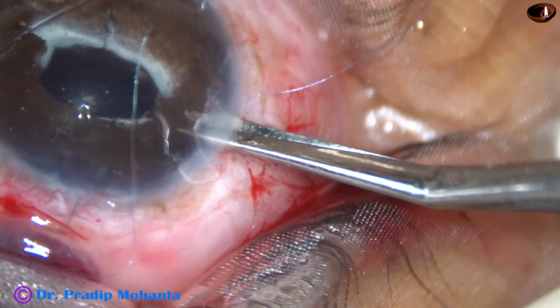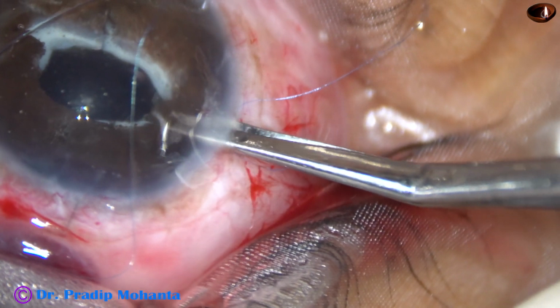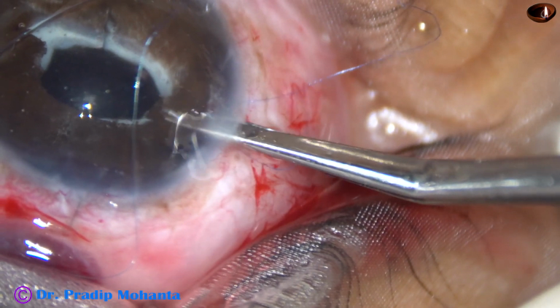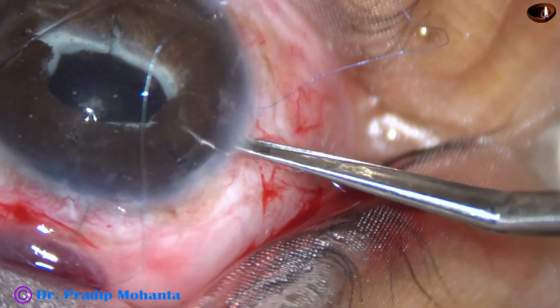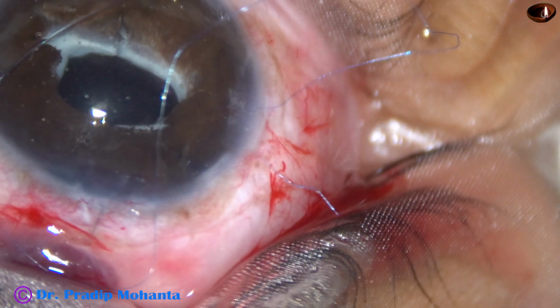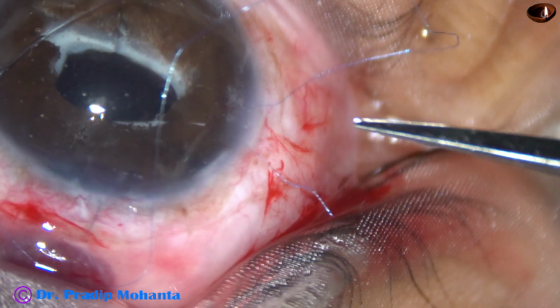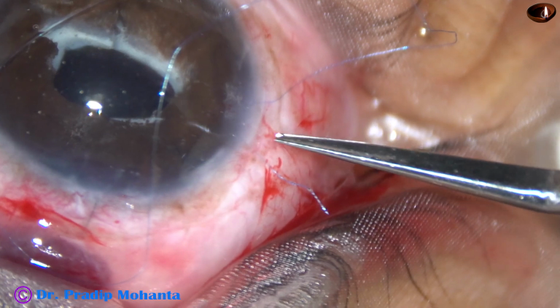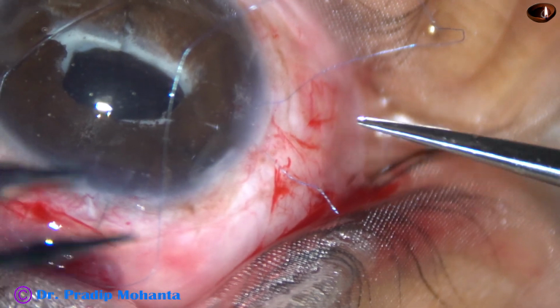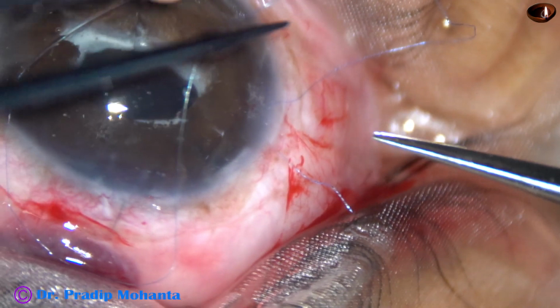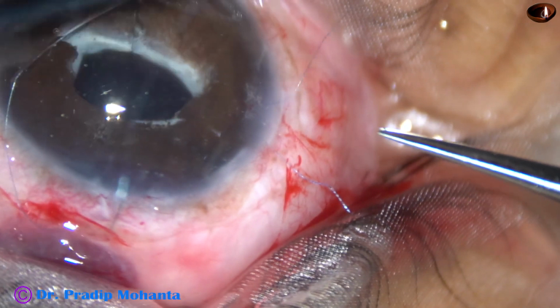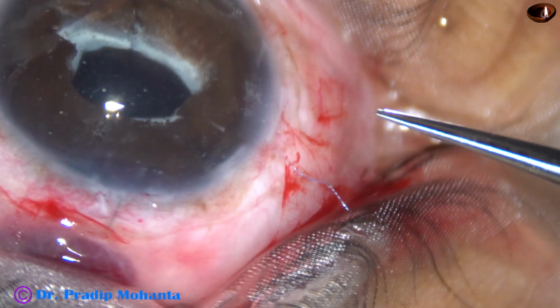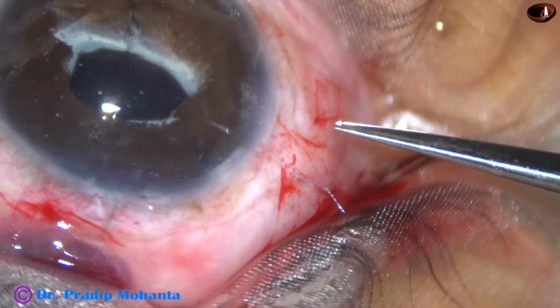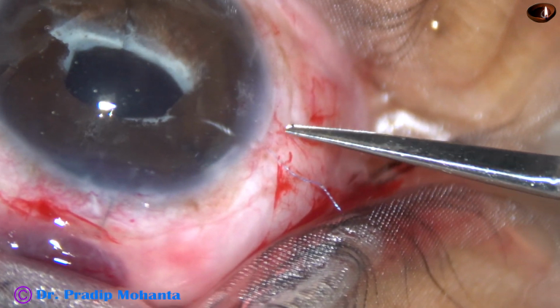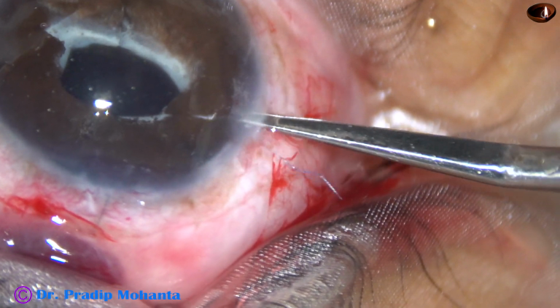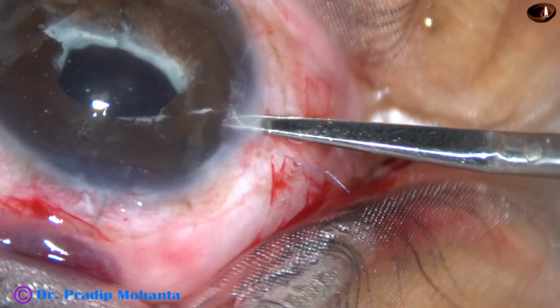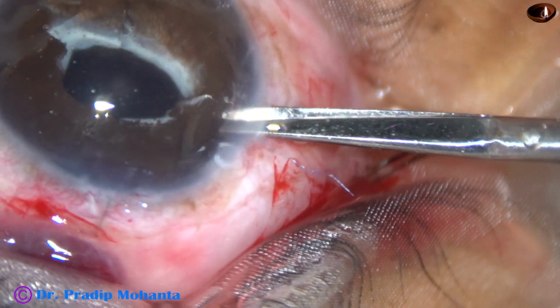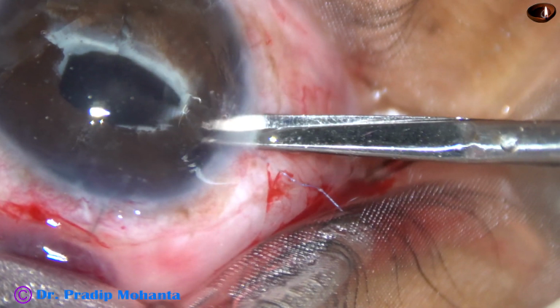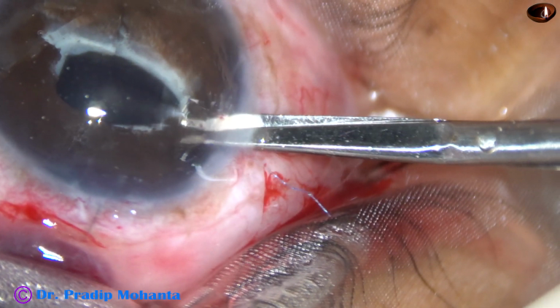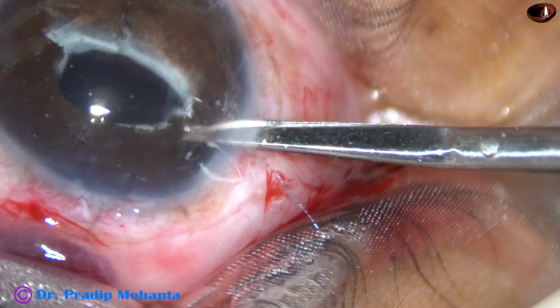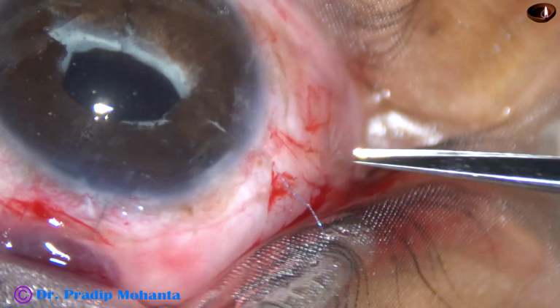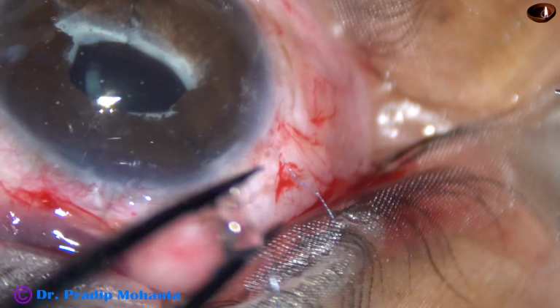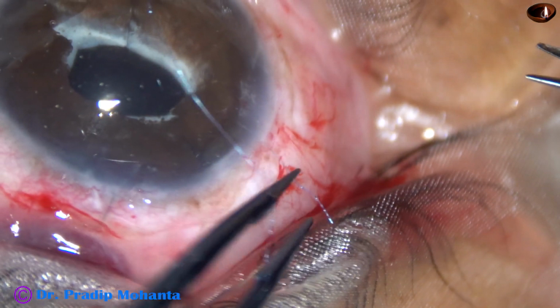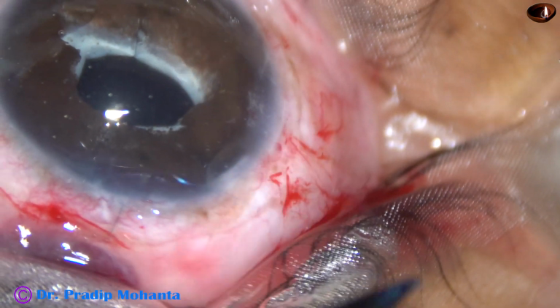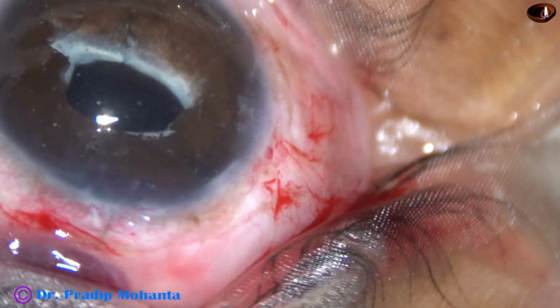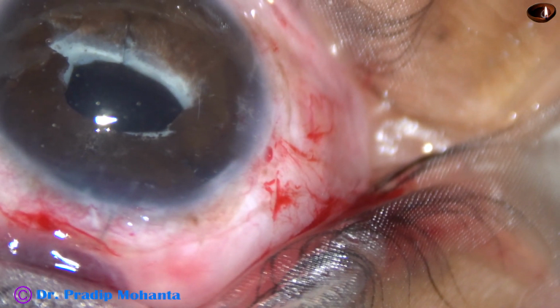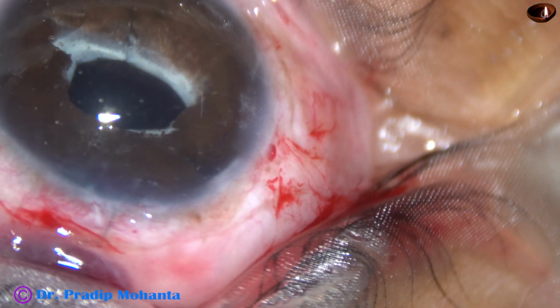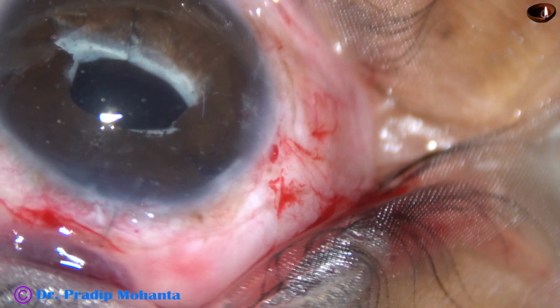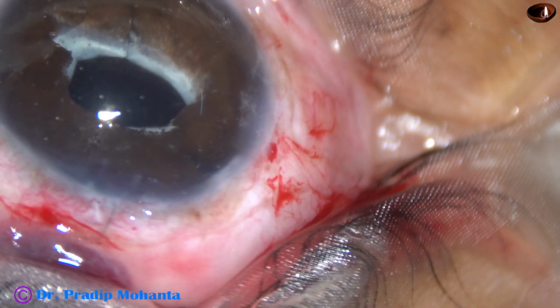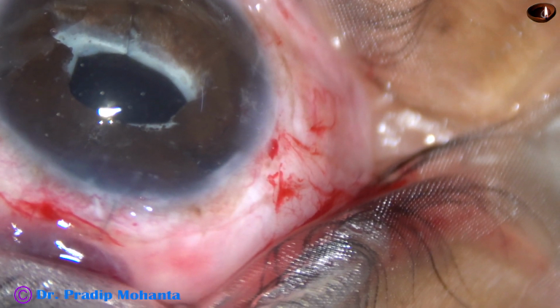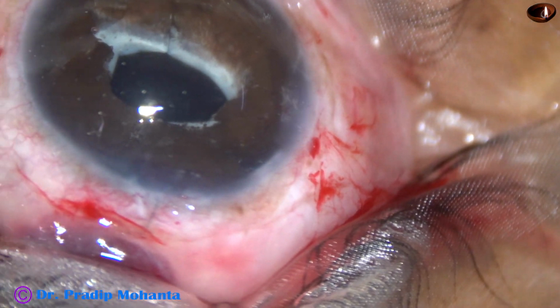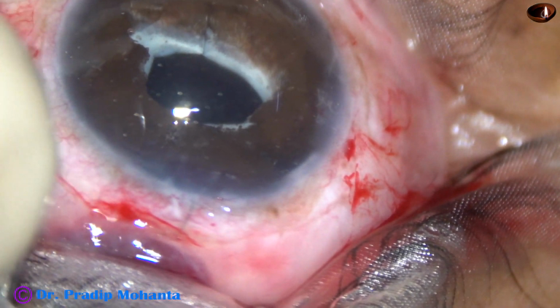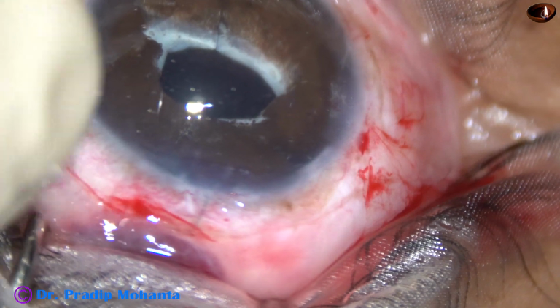With minus power spherical and minus power cylindrical correction, this patient got back 6/12 vision, and it was a very satisfactory outcome.